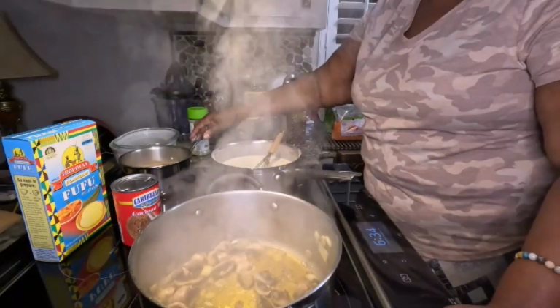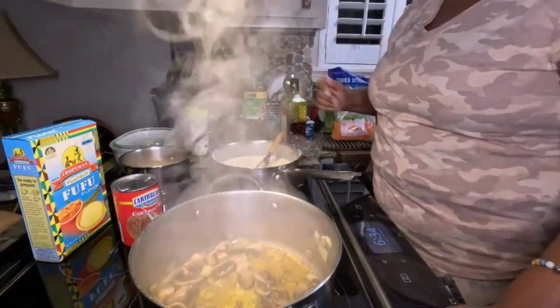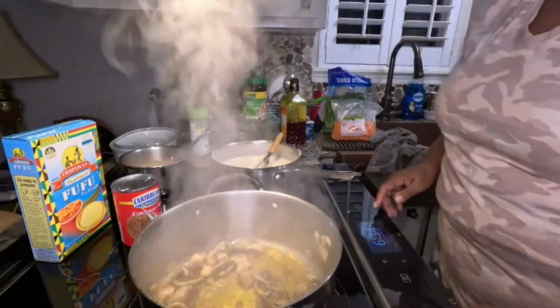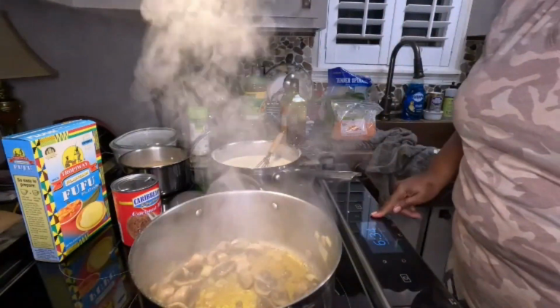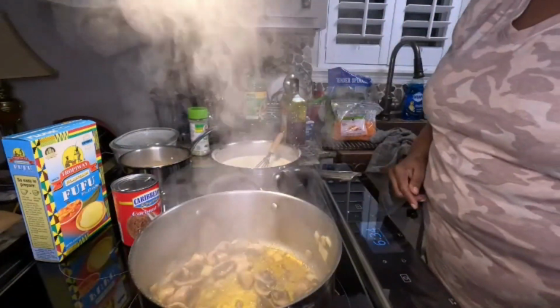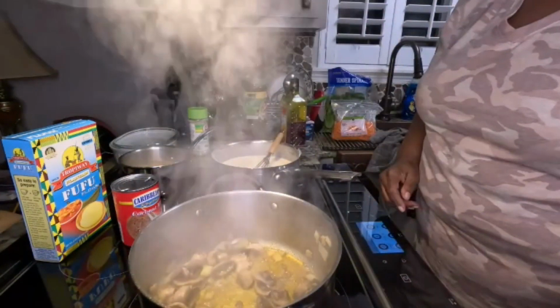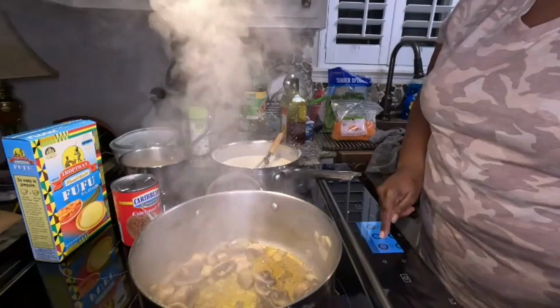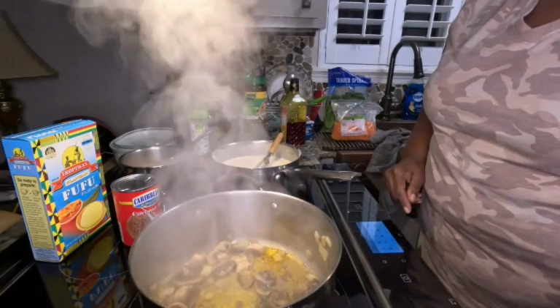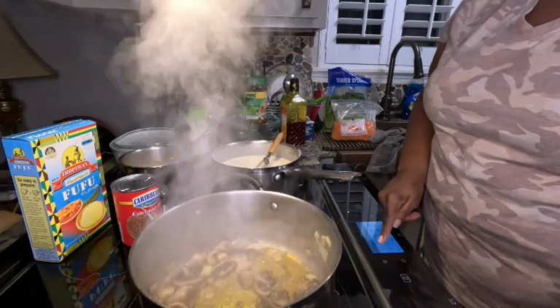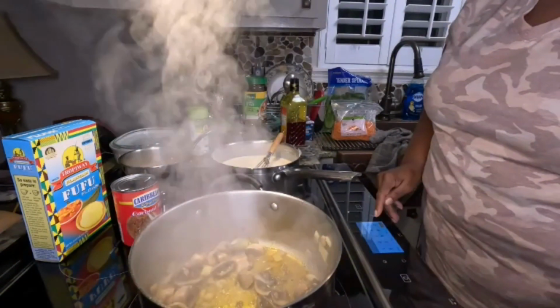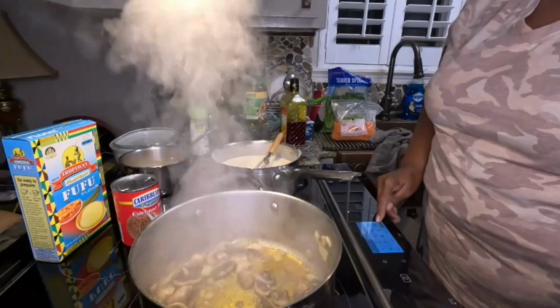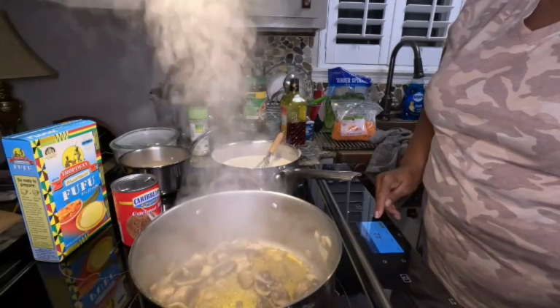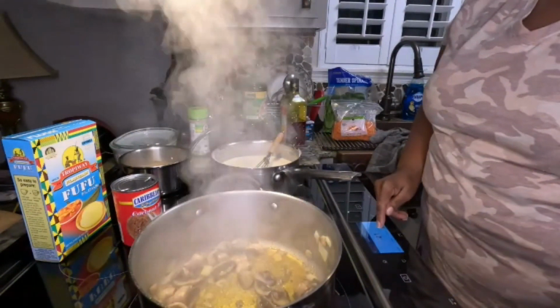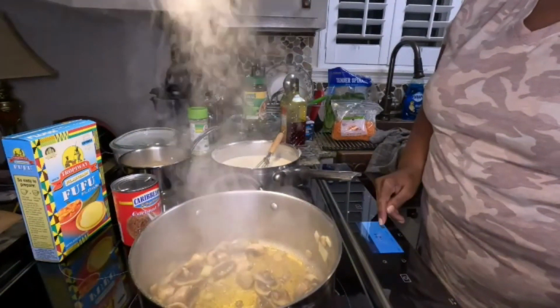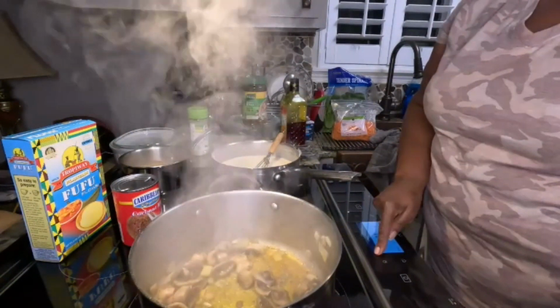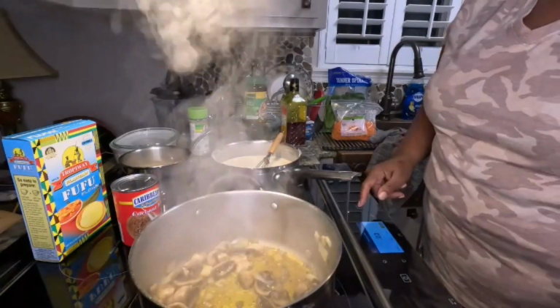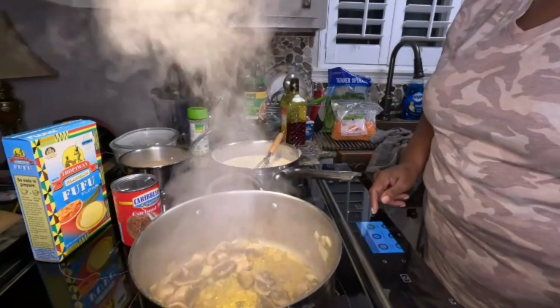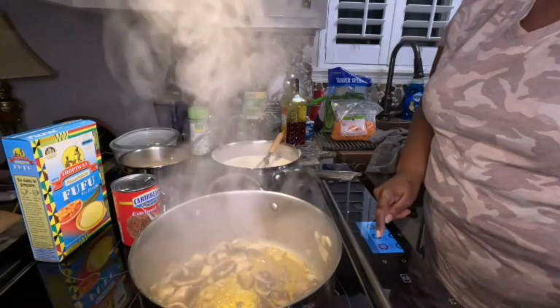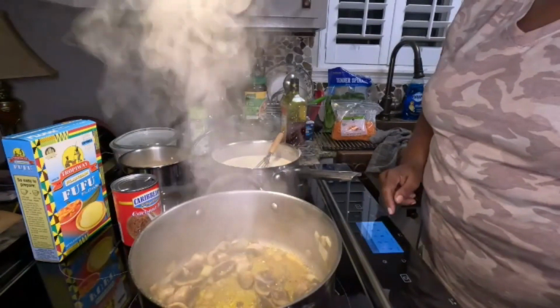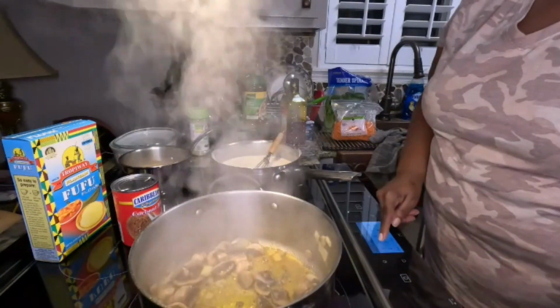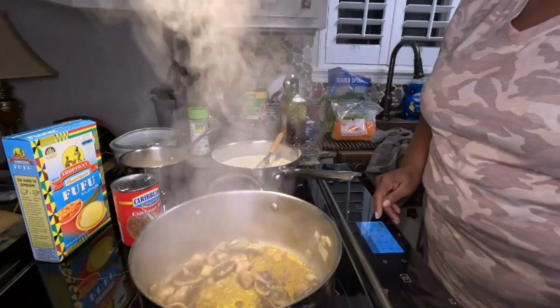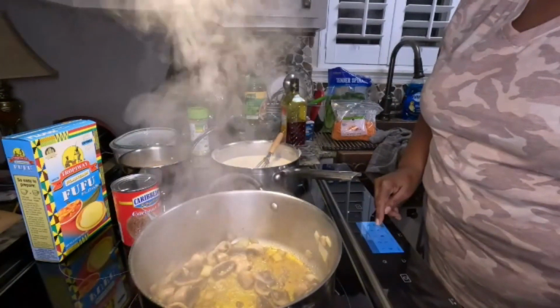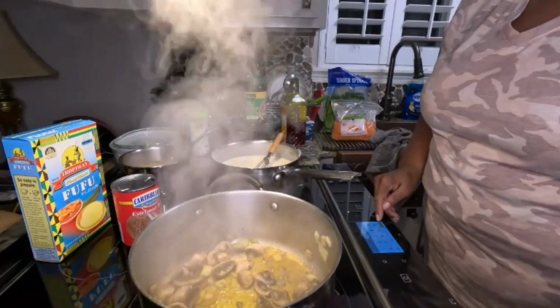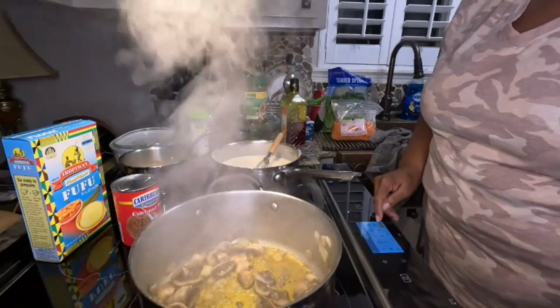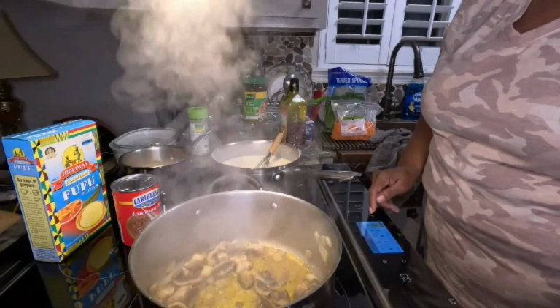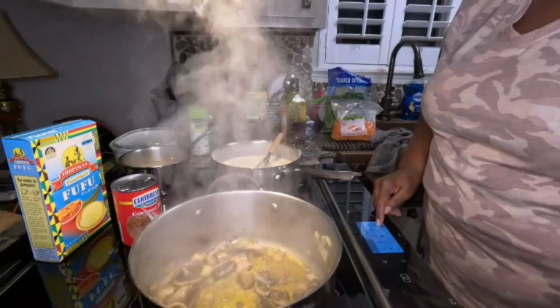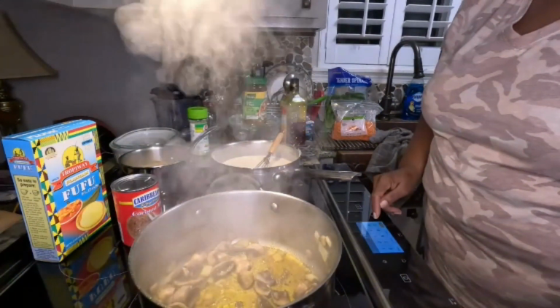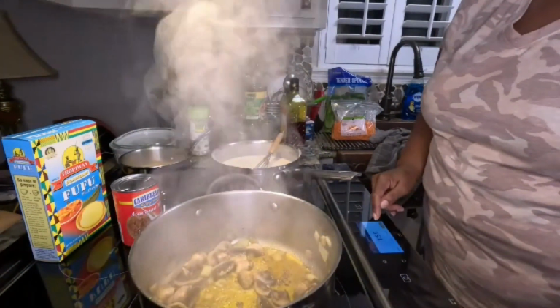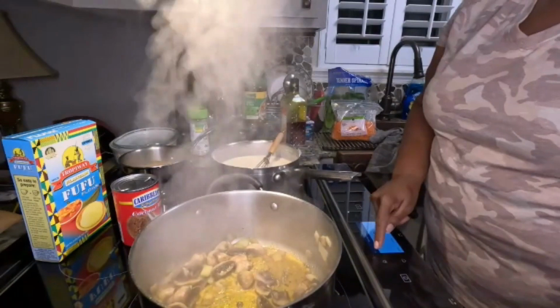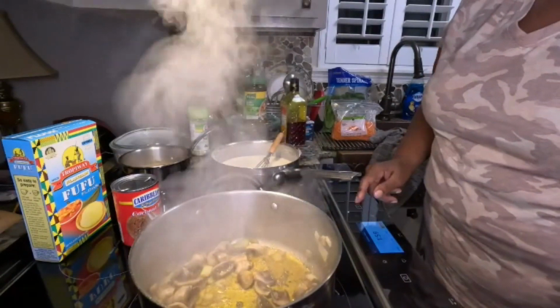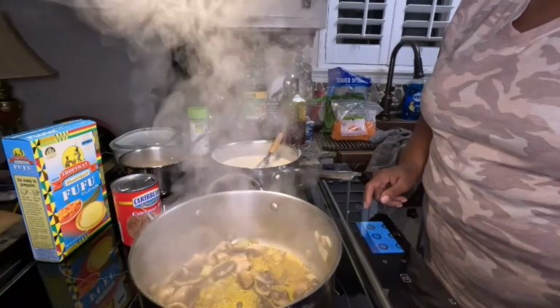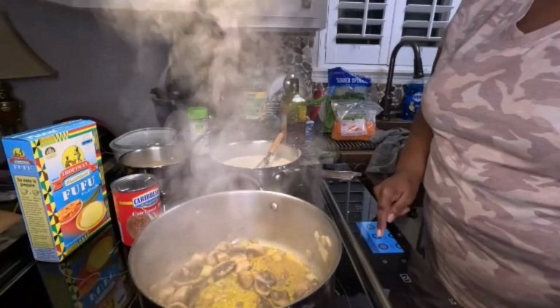It doesn't take that long. I set my timer on 20 minutes — you guys know I like cooking with a timer.